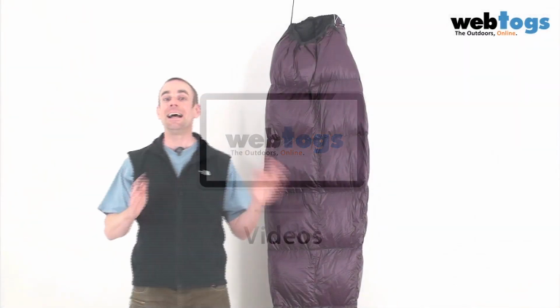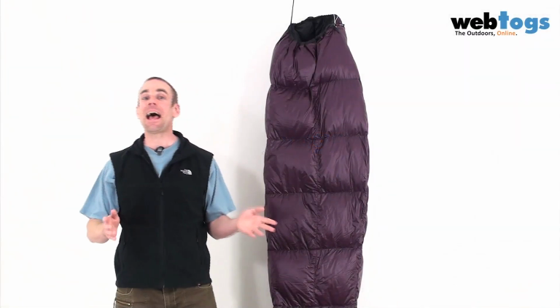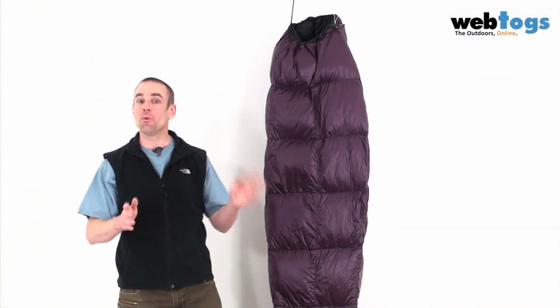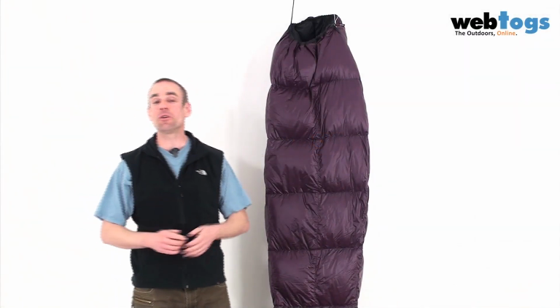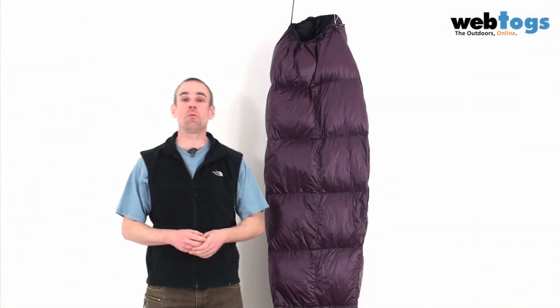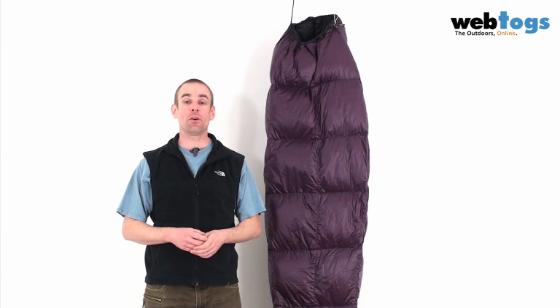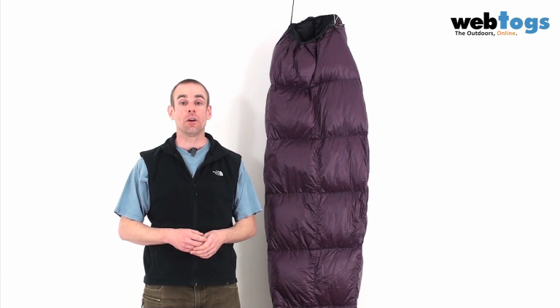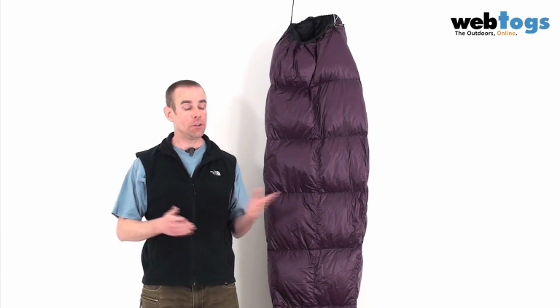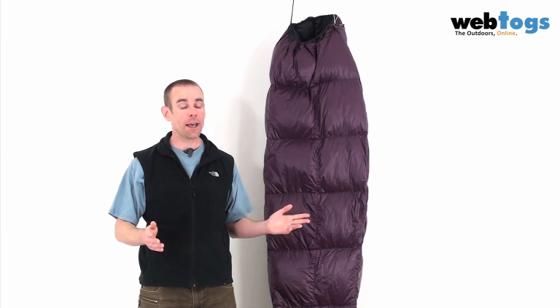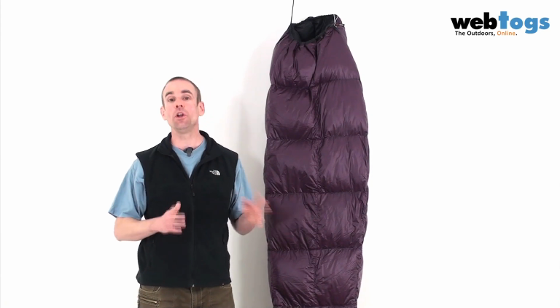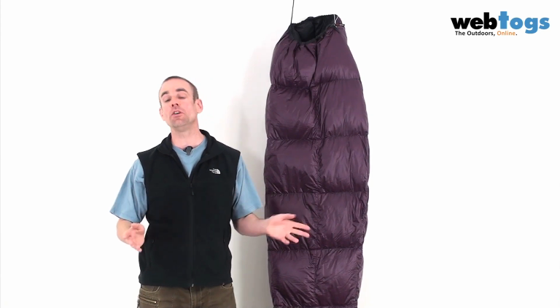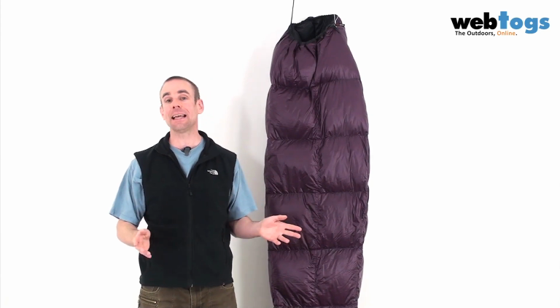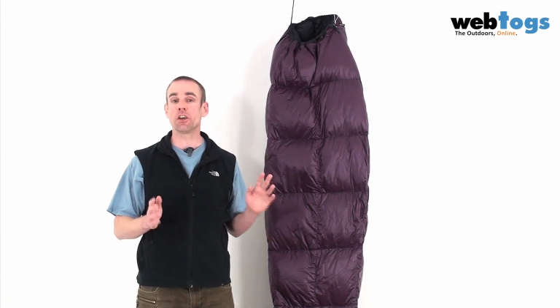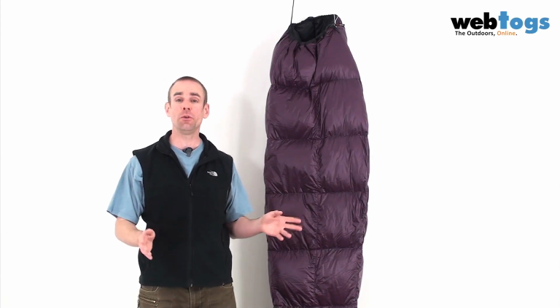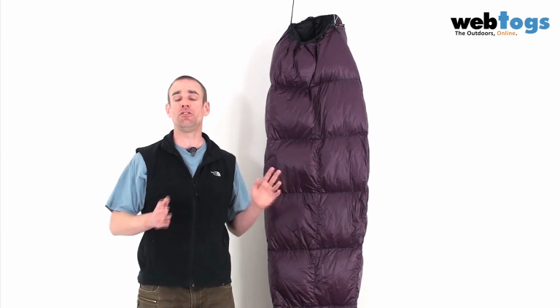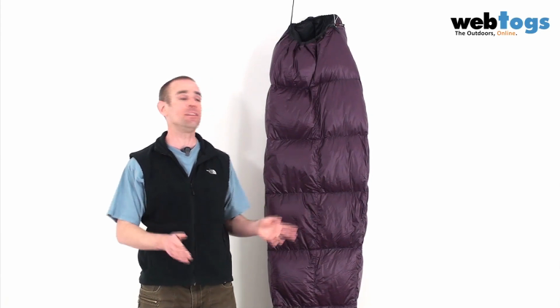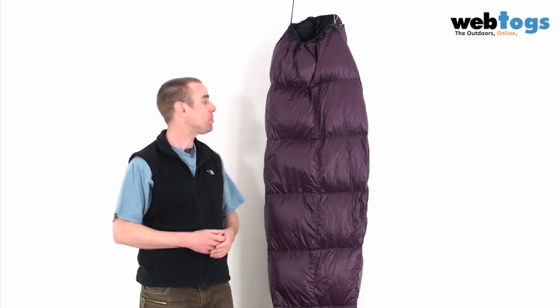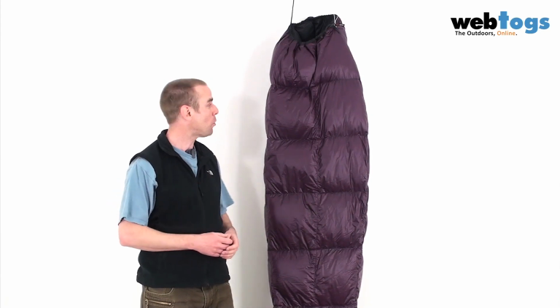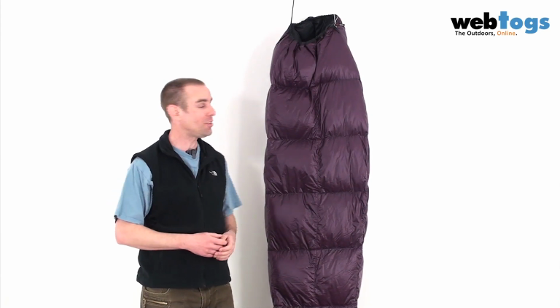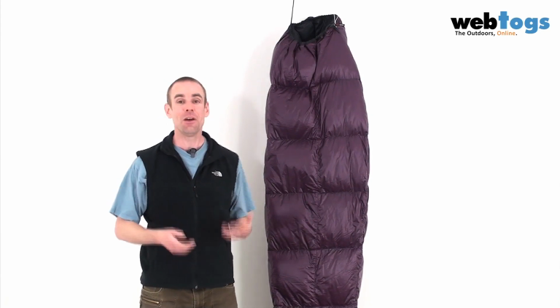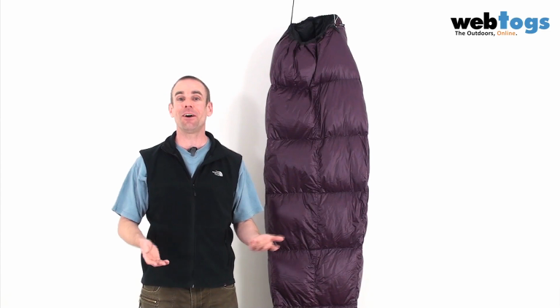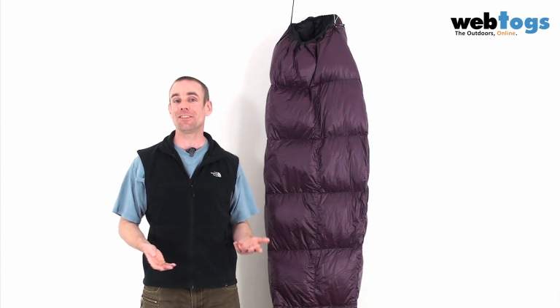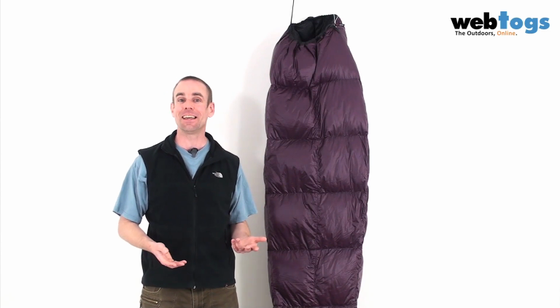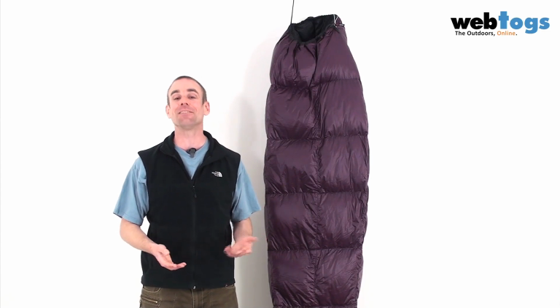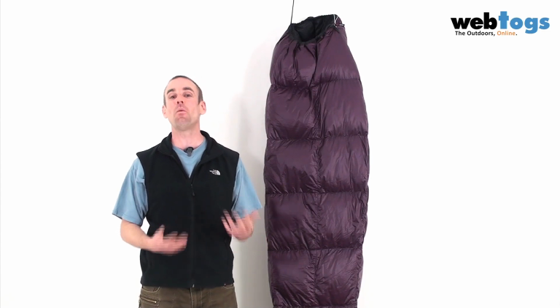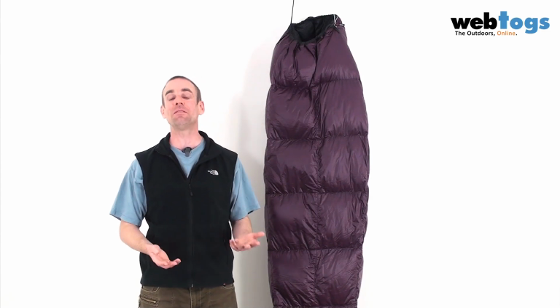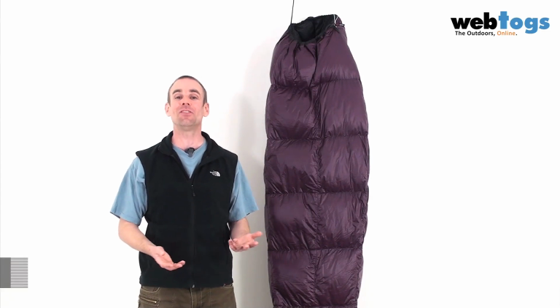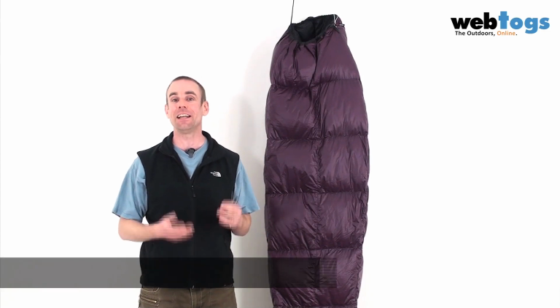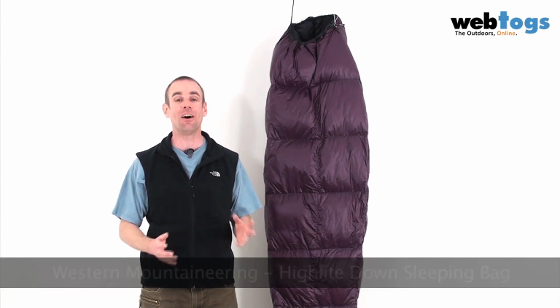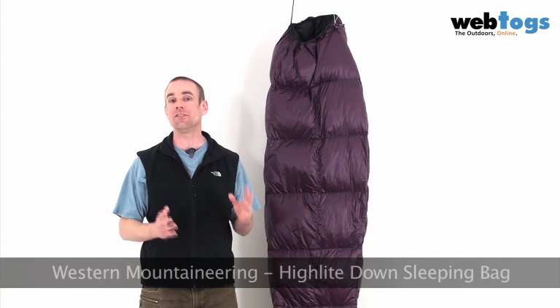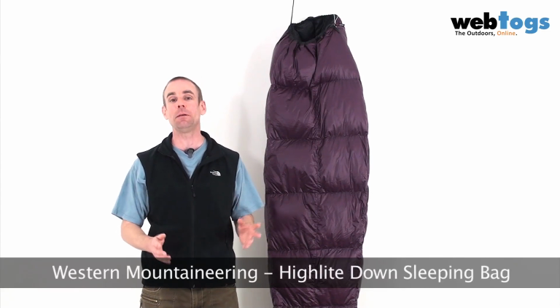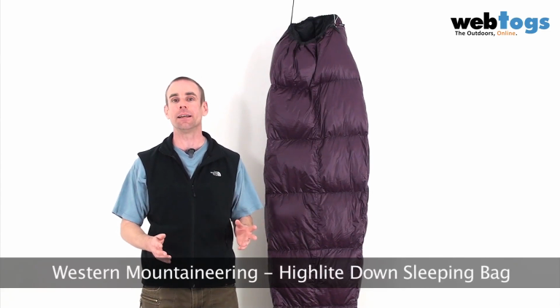Hey there and welcome to WebTogs. It's okay, we're not looking at the cocoon of a giant Japanese wasp today. We are actually looking at the Western Mountaineering Highlight Sleeping Bag.